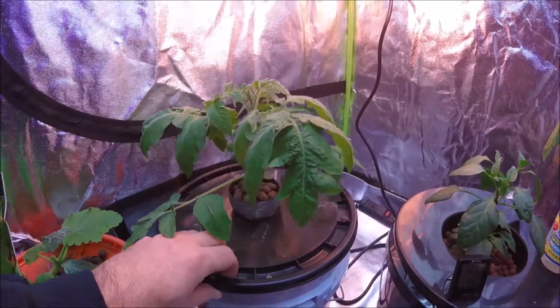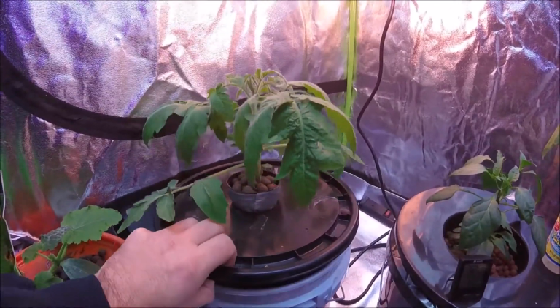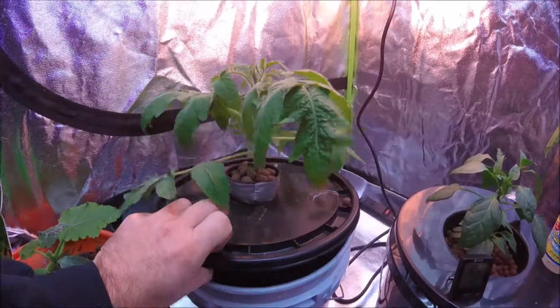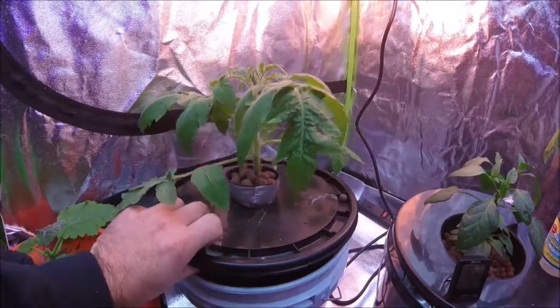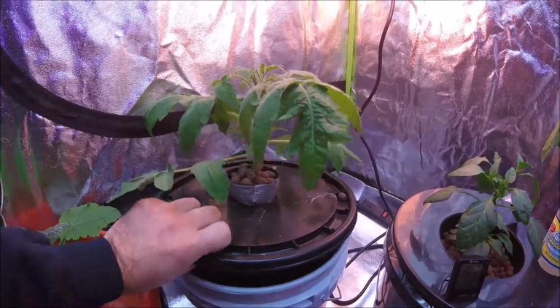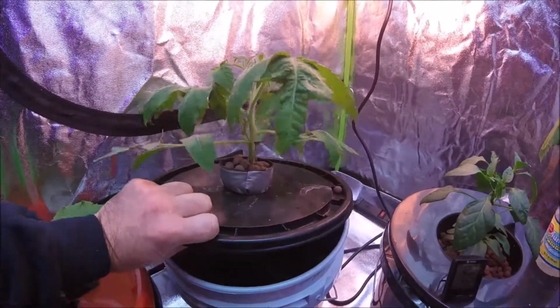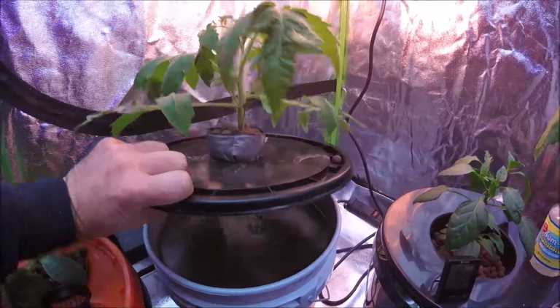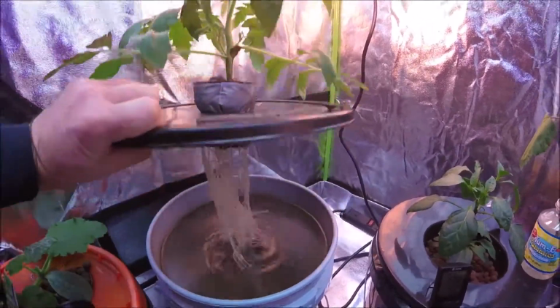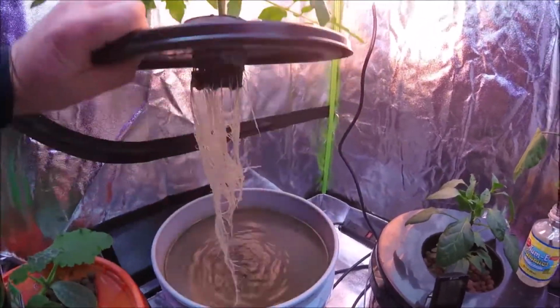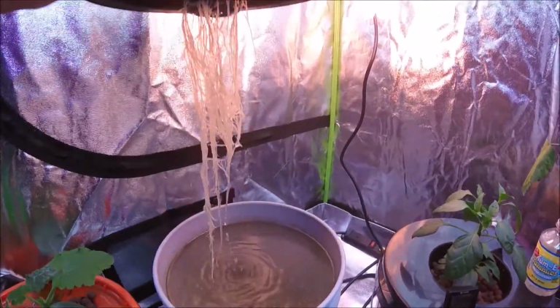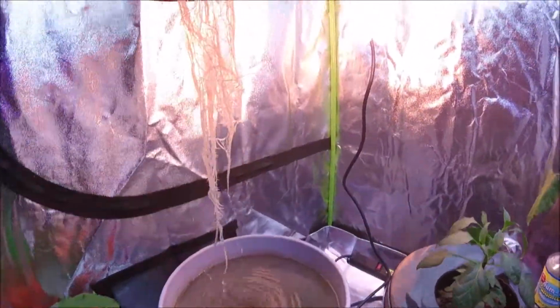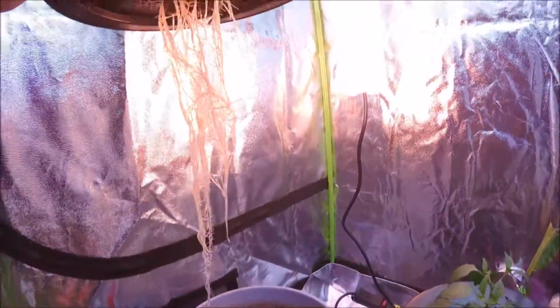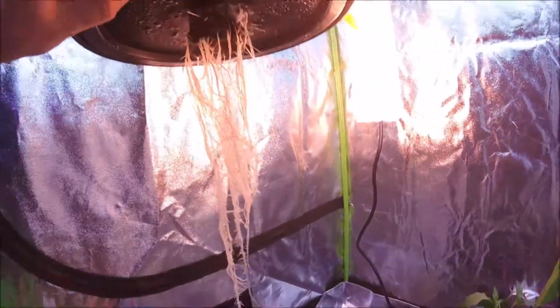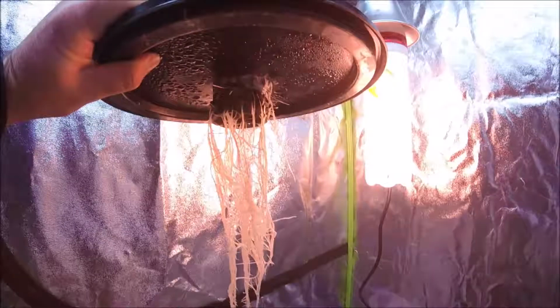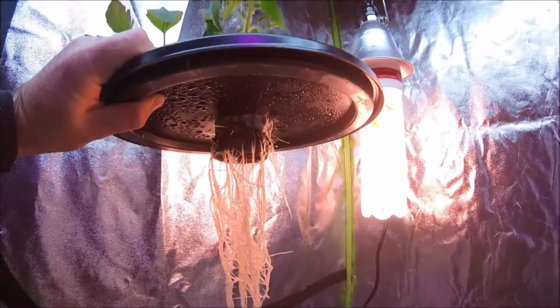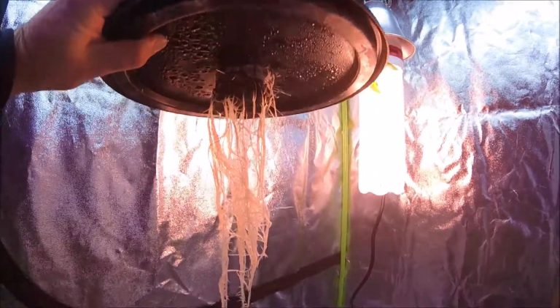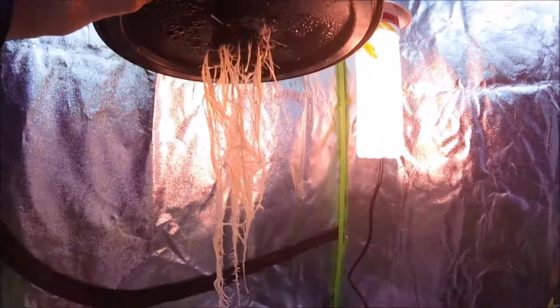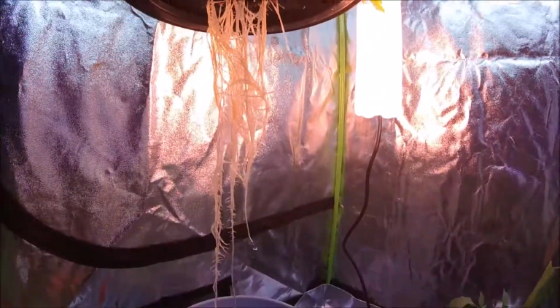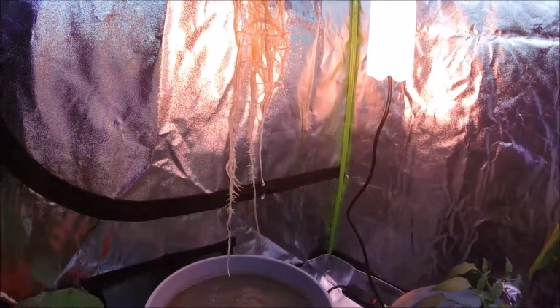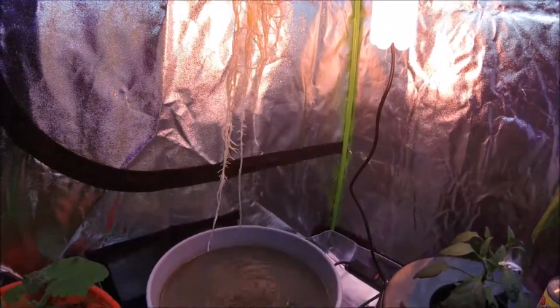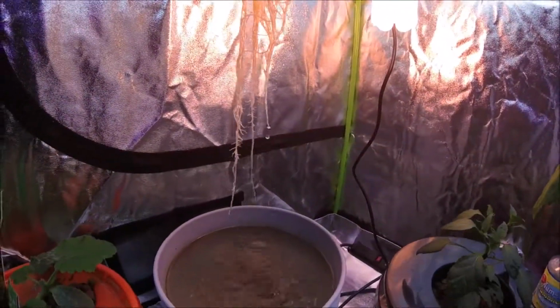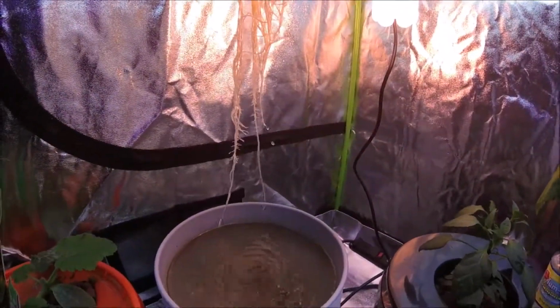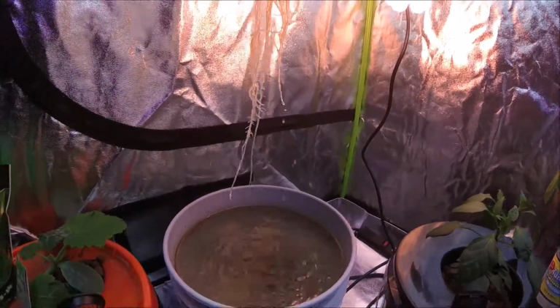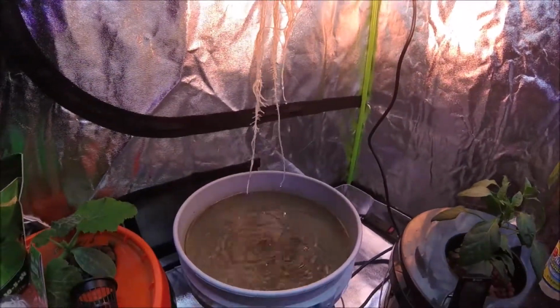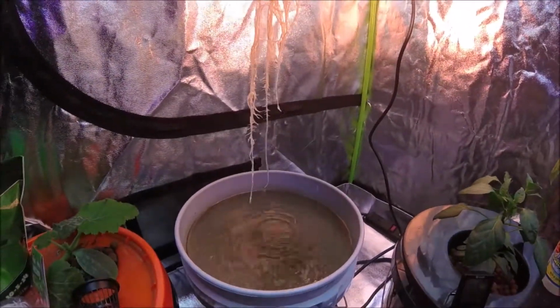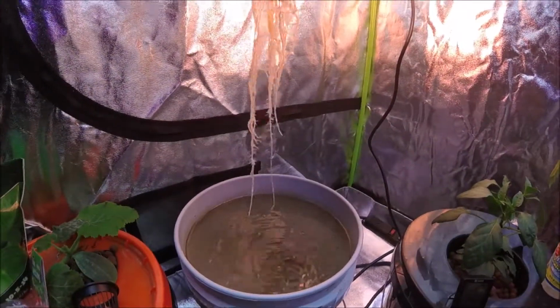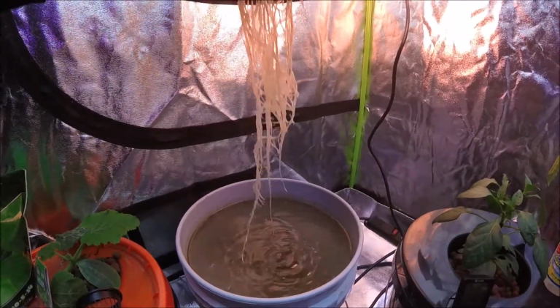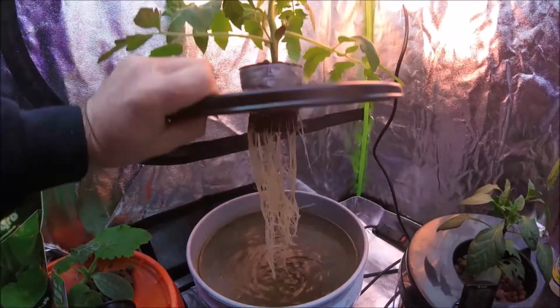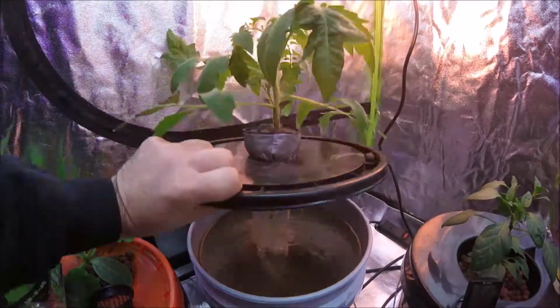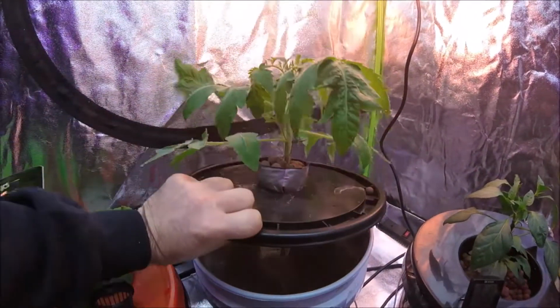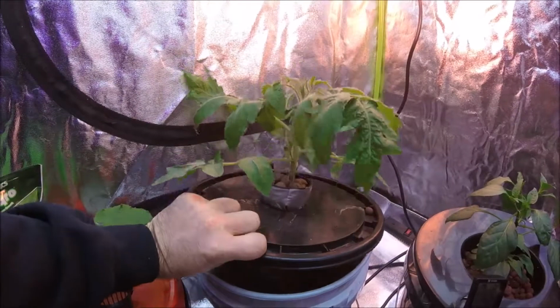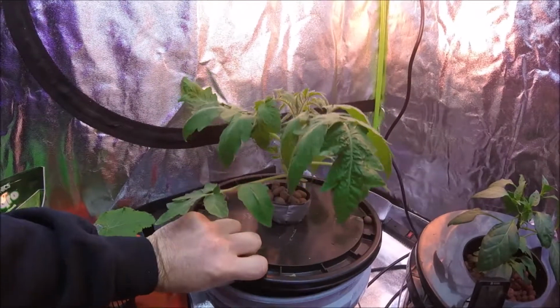Let's check out the roots on this guy. Some nice big roots there. It's growing in a five-gallon bucket of water and nutrients.